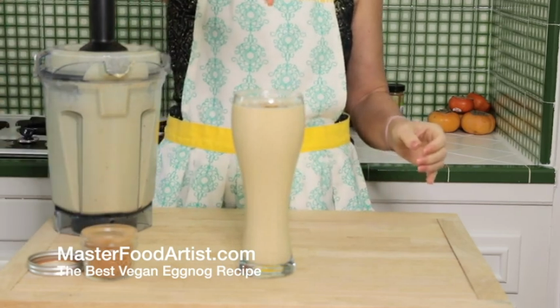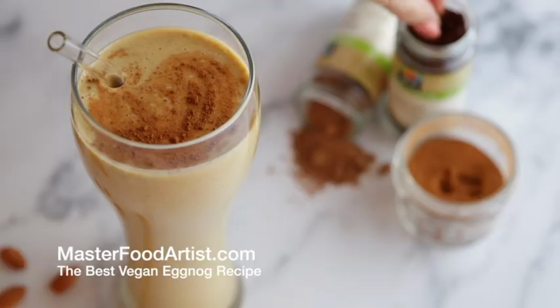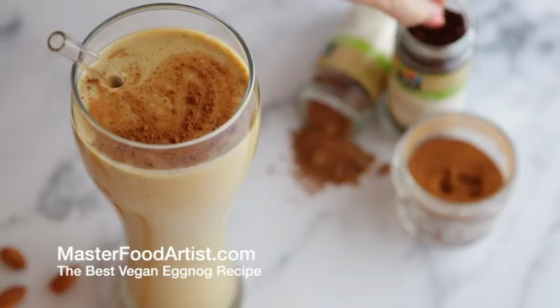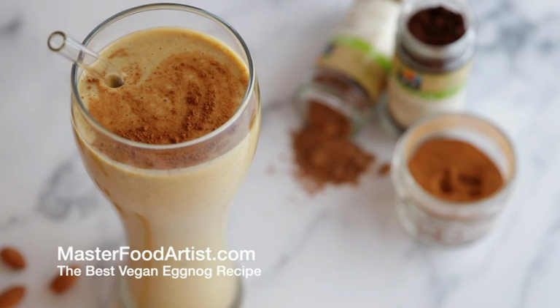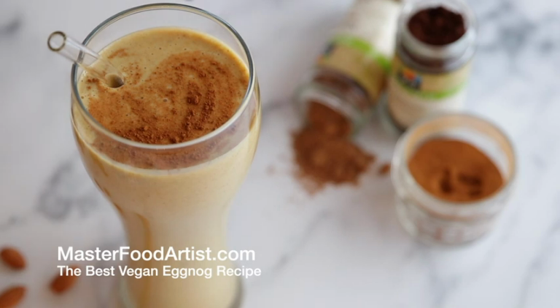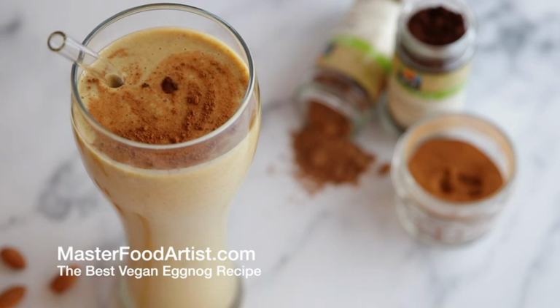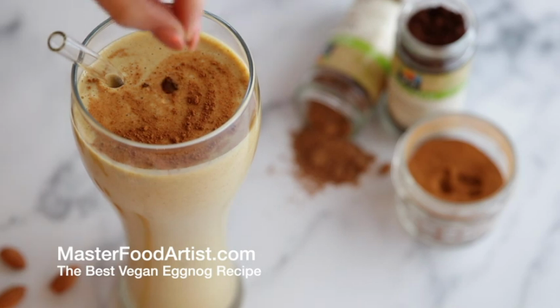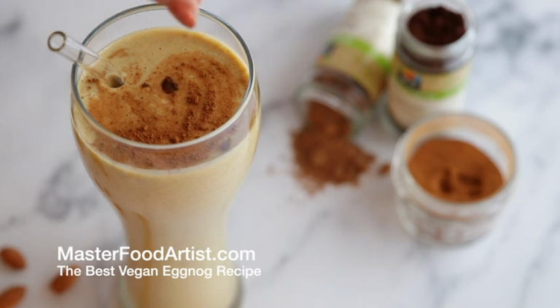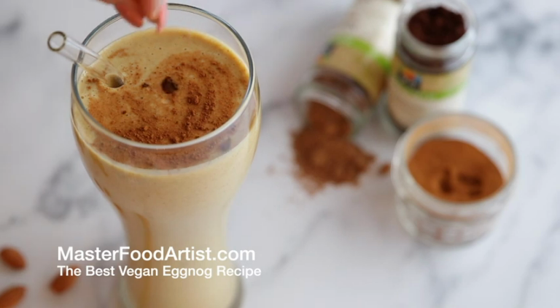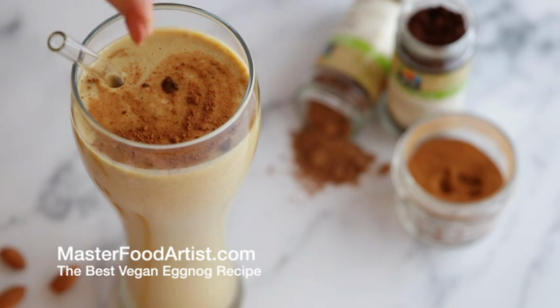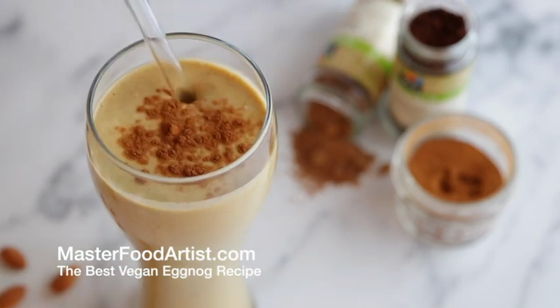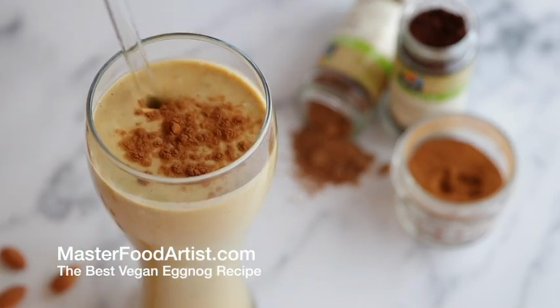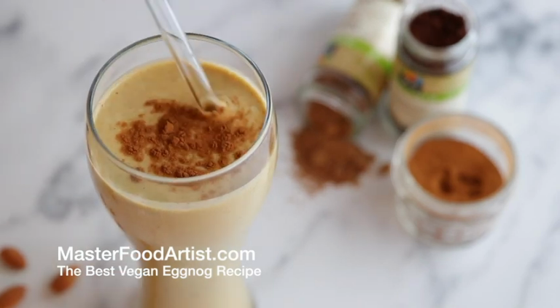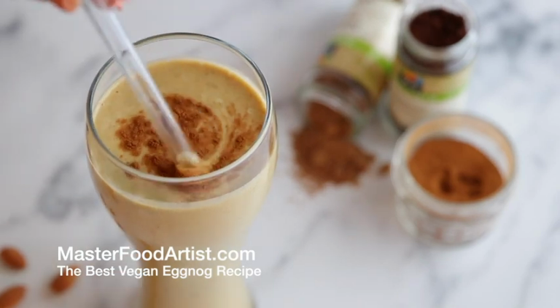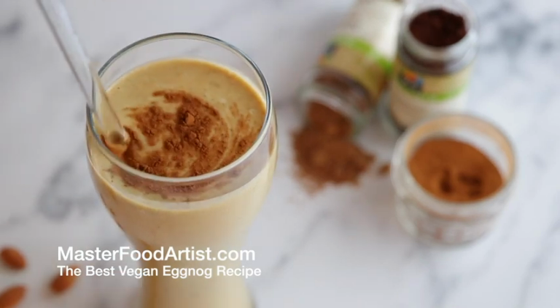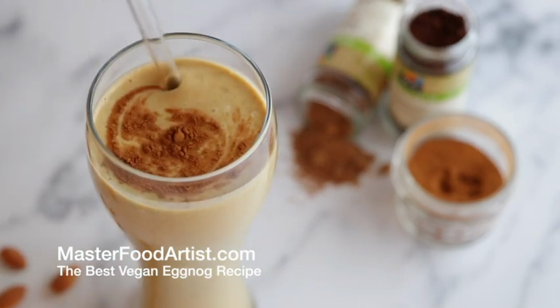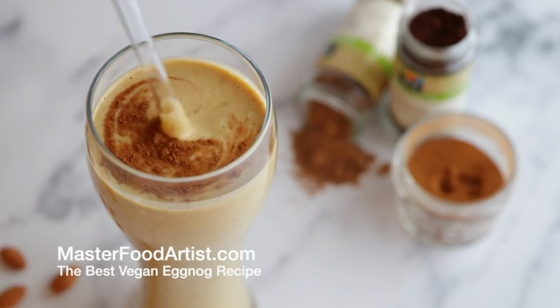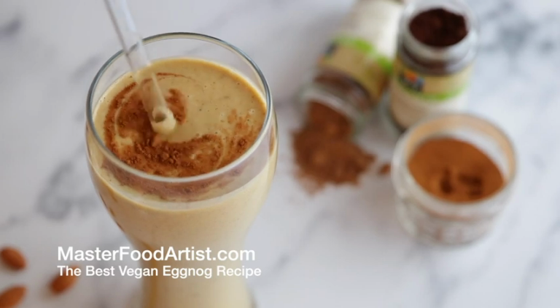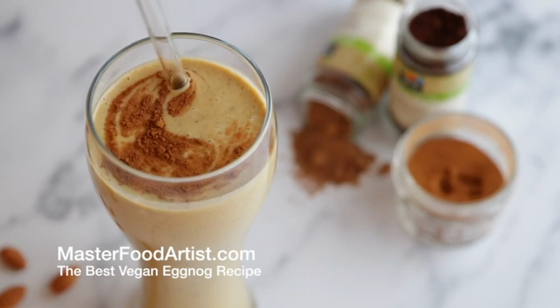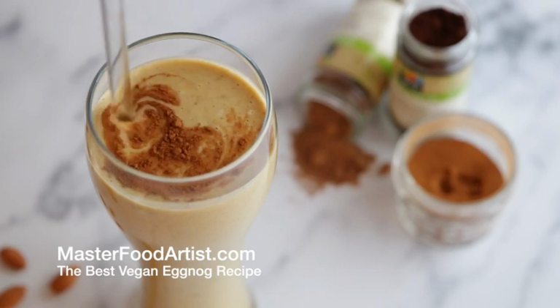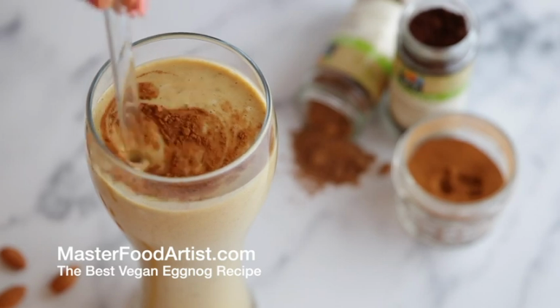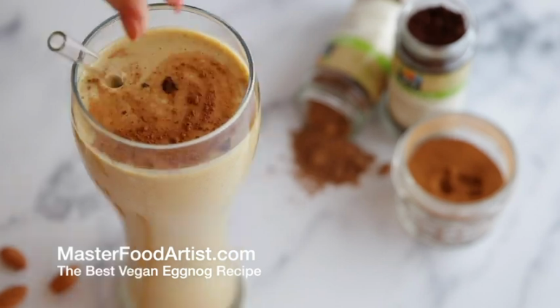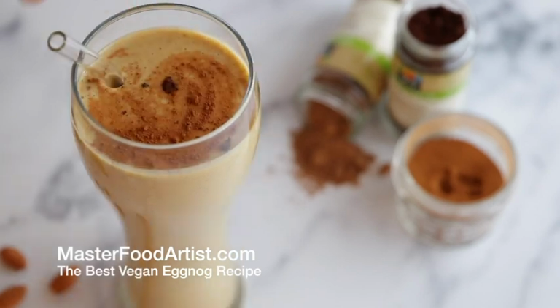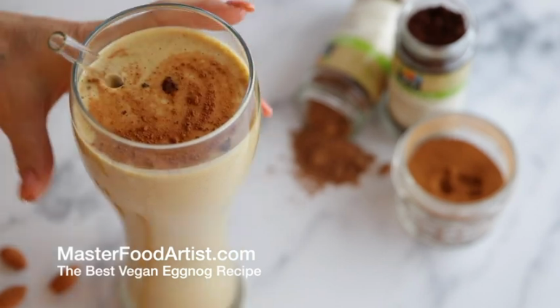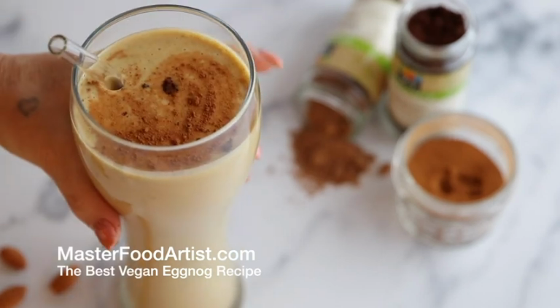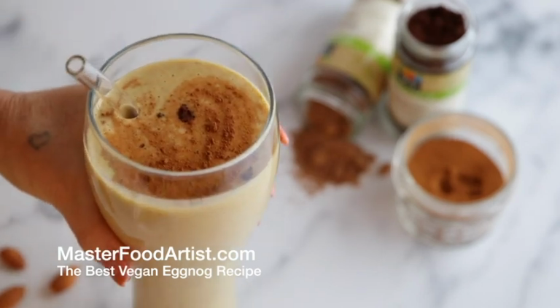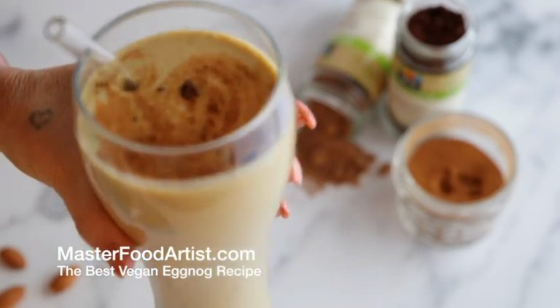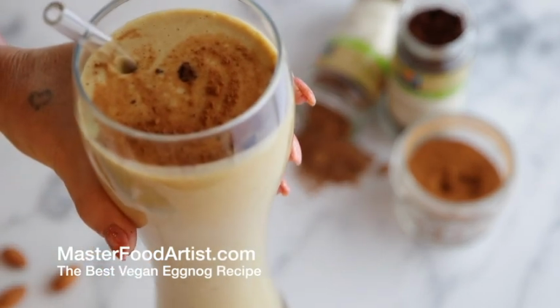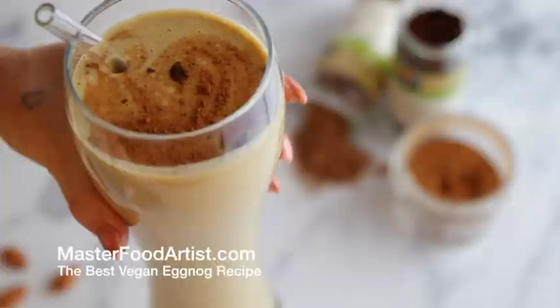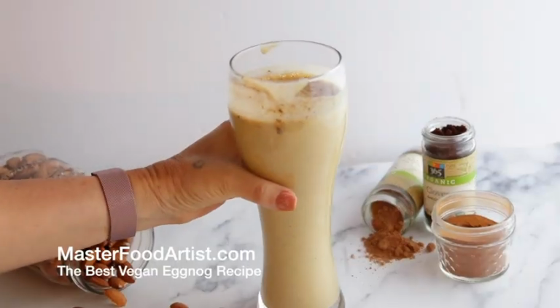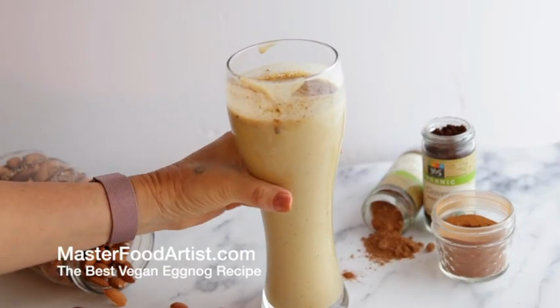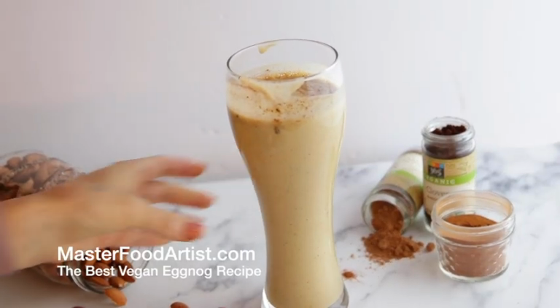I bet you can't wait to down a glass or two of this fresh, delicious vegan nut nog. For this recipe and more, go to masterfoodartist.com. Loves you!